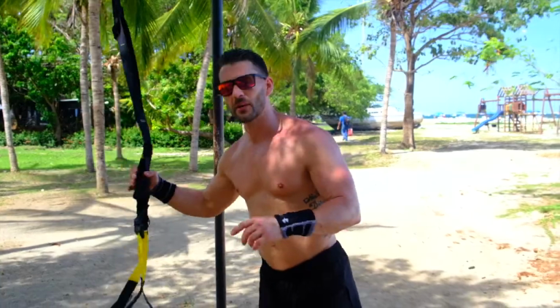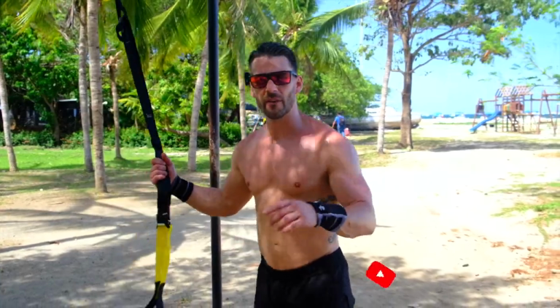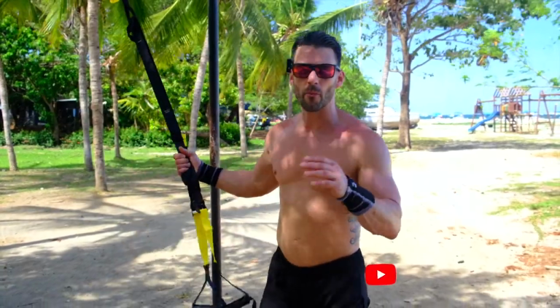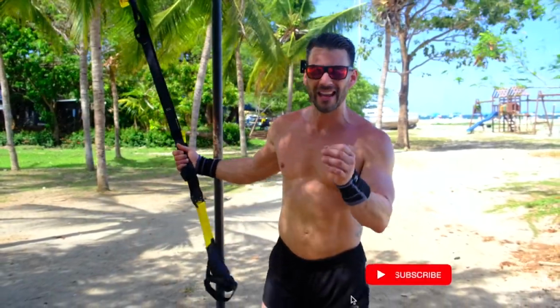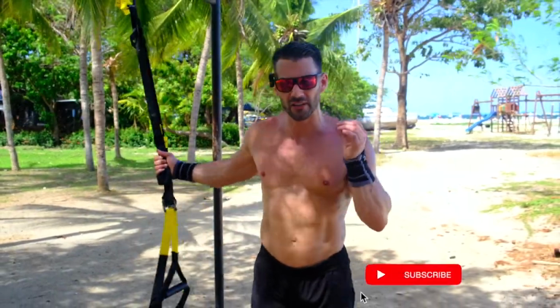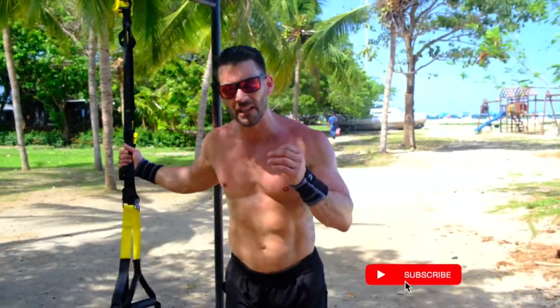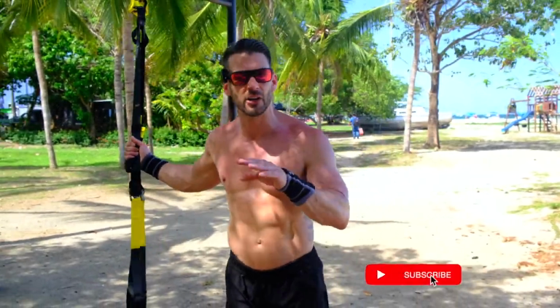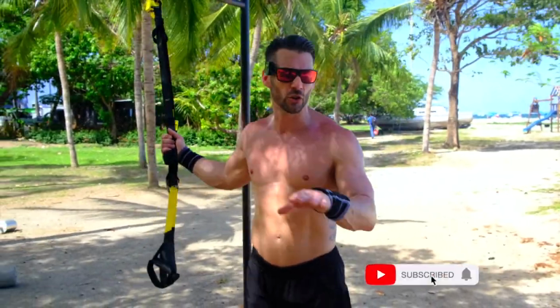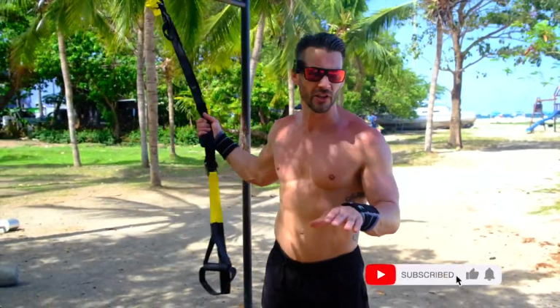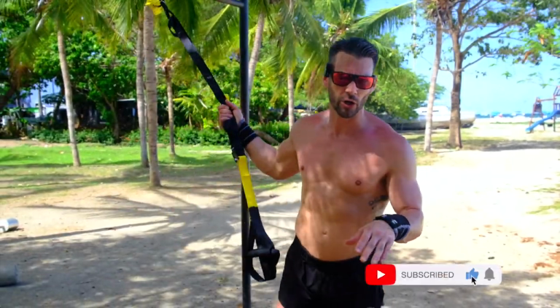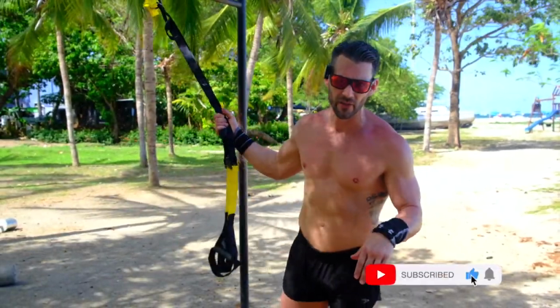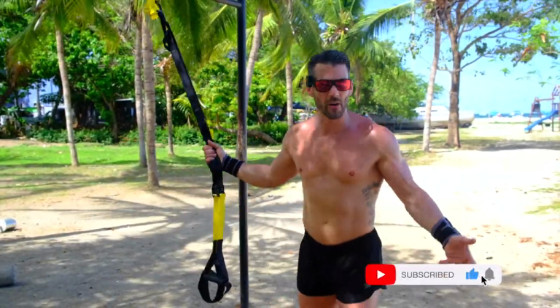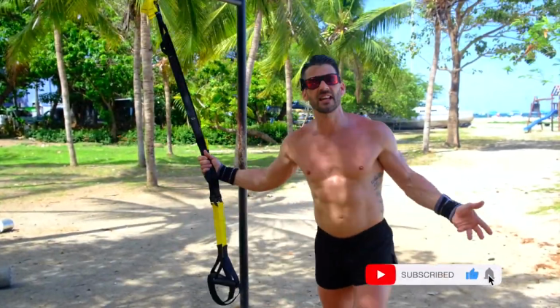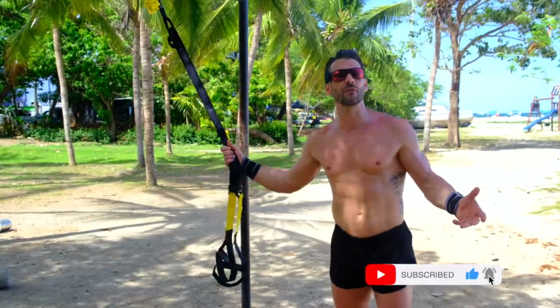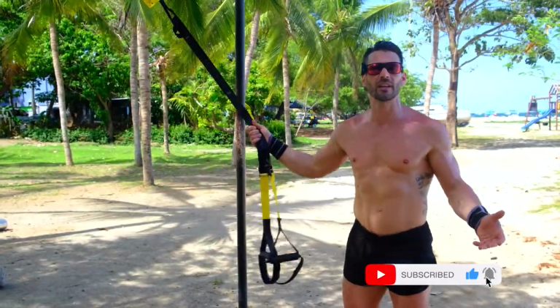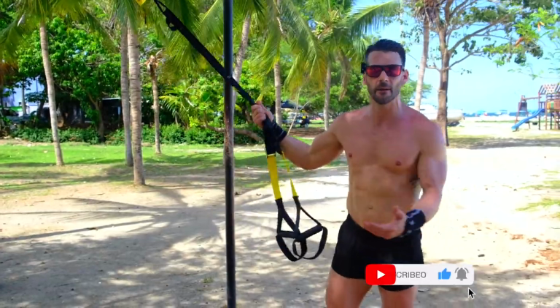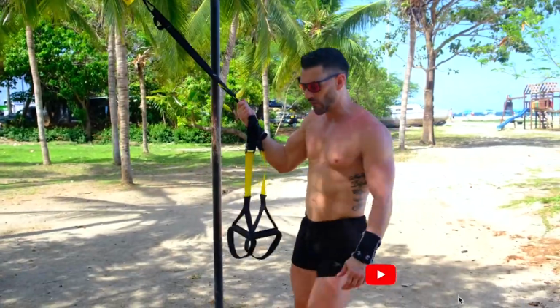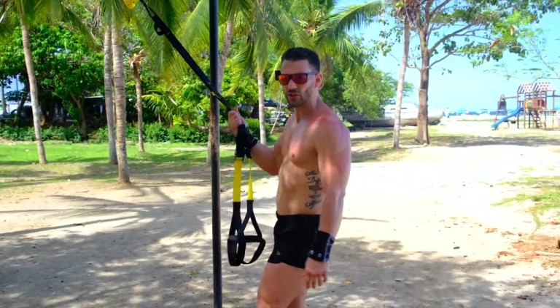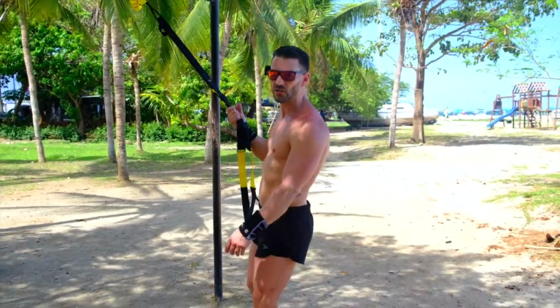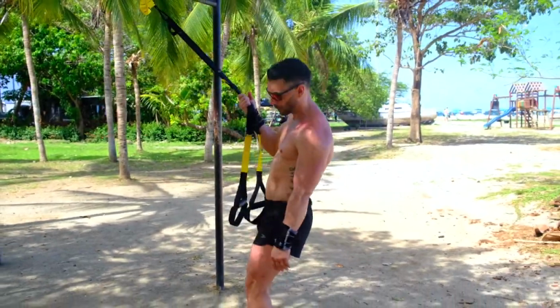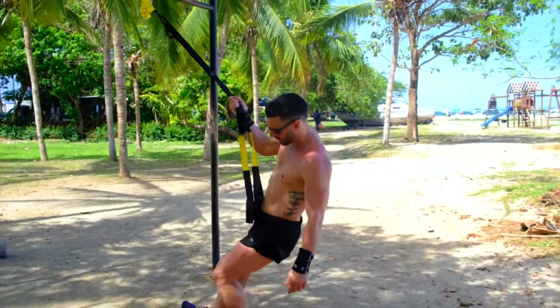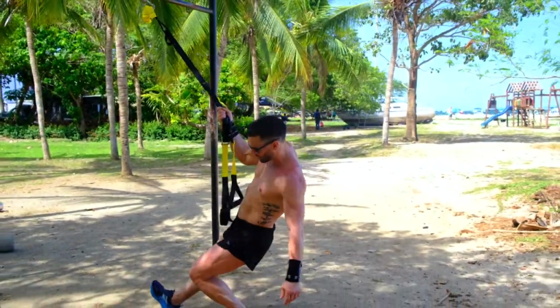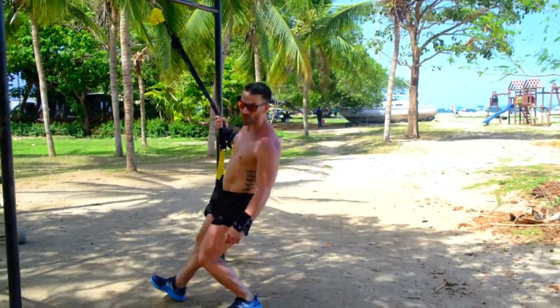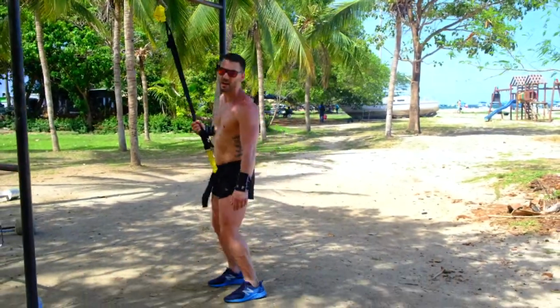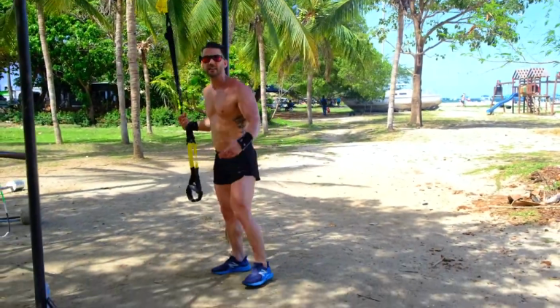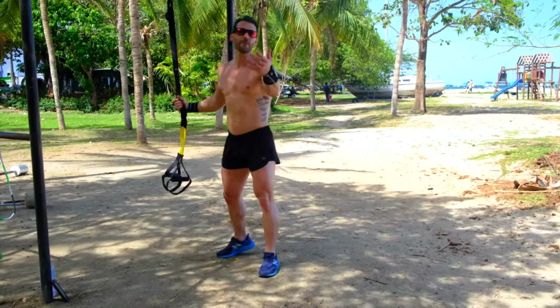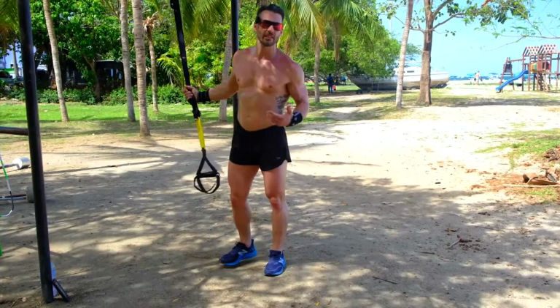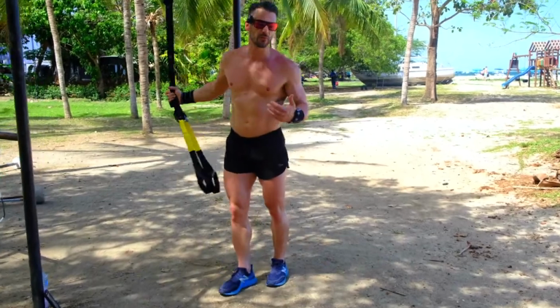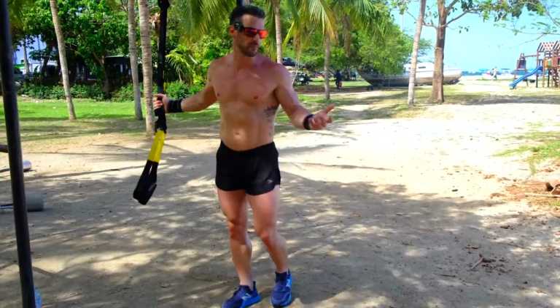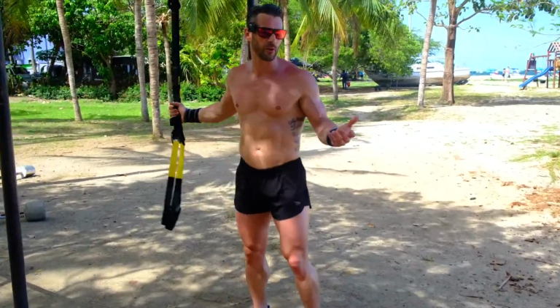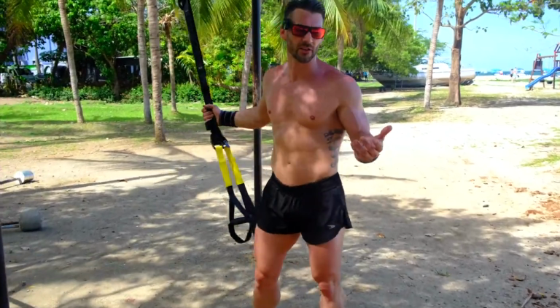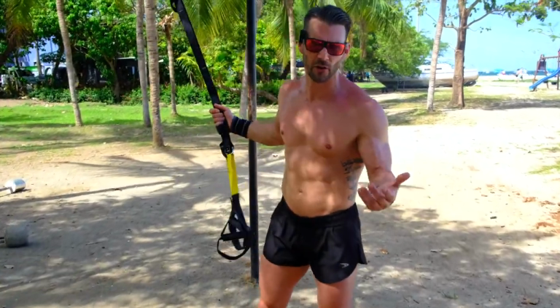Sometimes we have a problem with anchoring the feet, depending on the surface that you're working with. I'm on a sandy surface right here, so if I get in too close as I pull, my feet are going to slide. You might find this in a gym as well, depending on what kind of surface you're on.